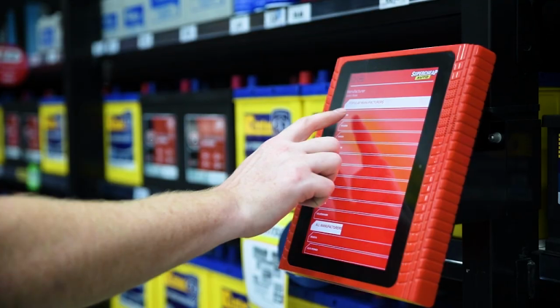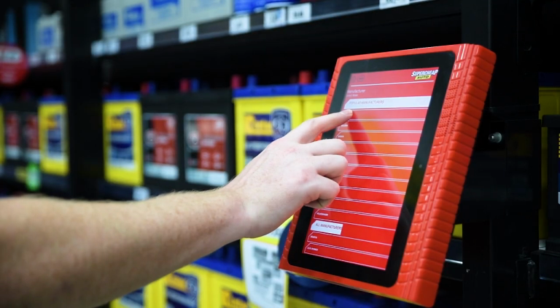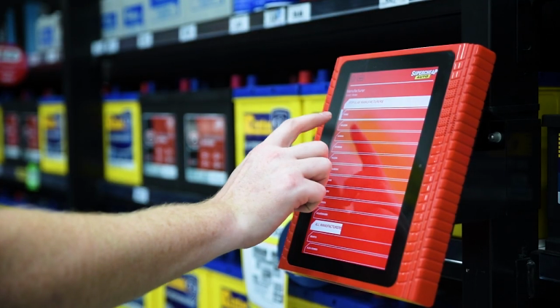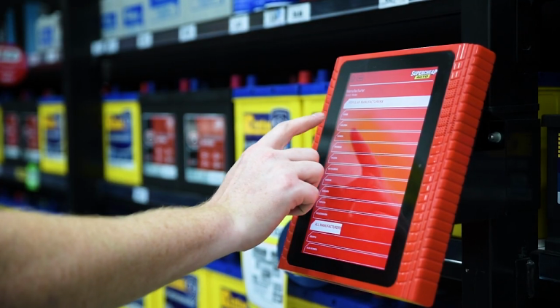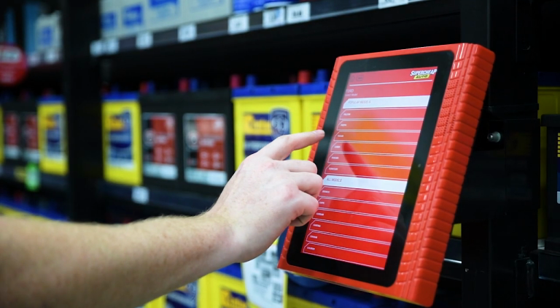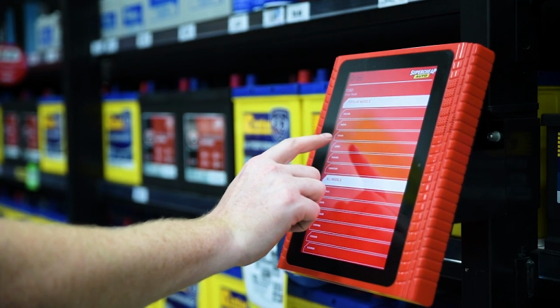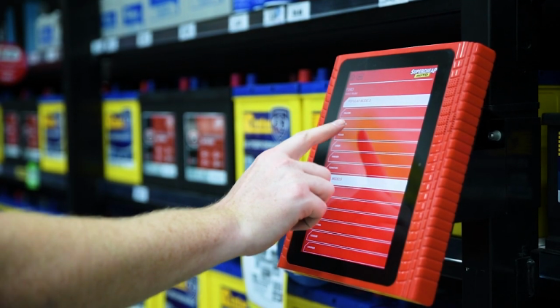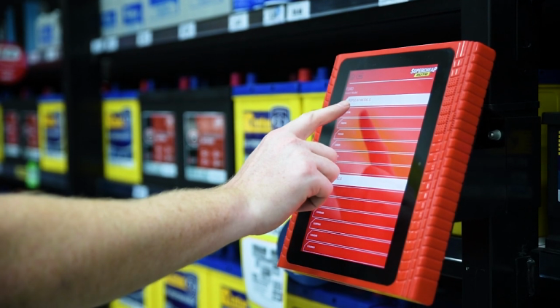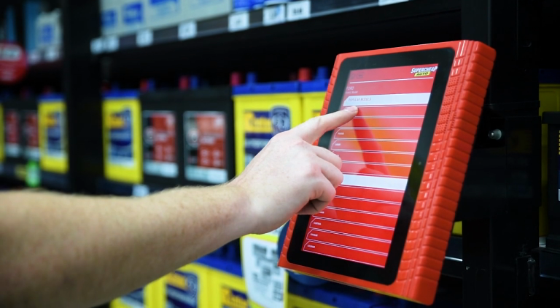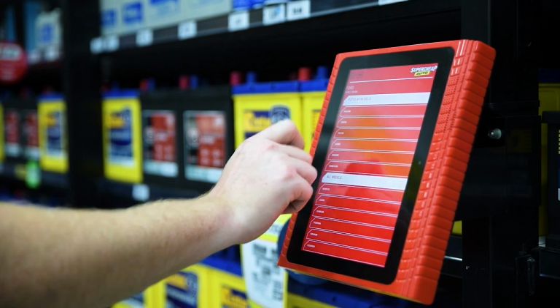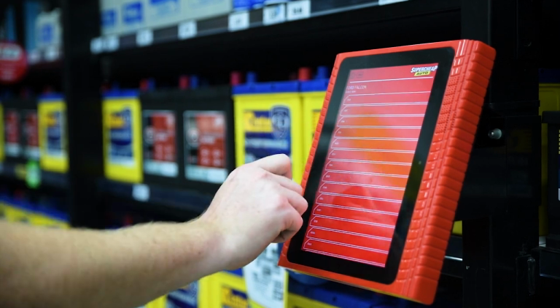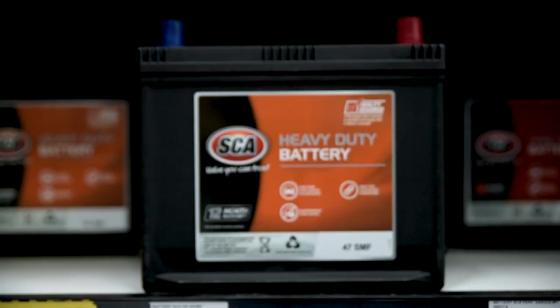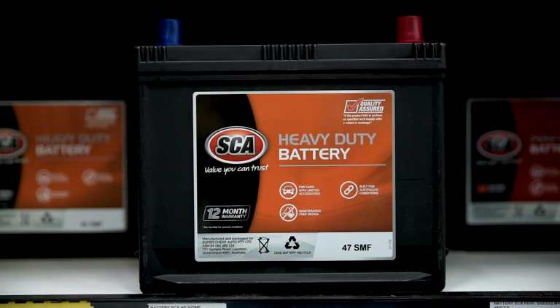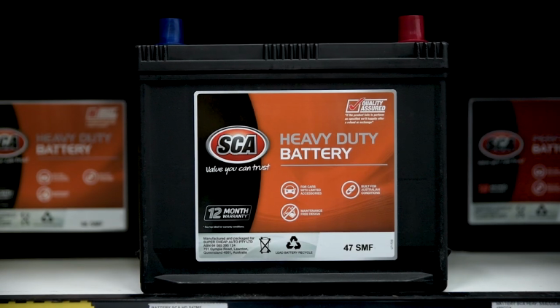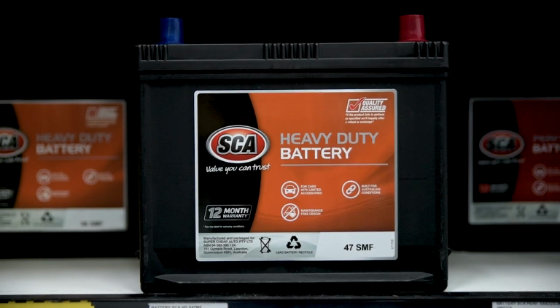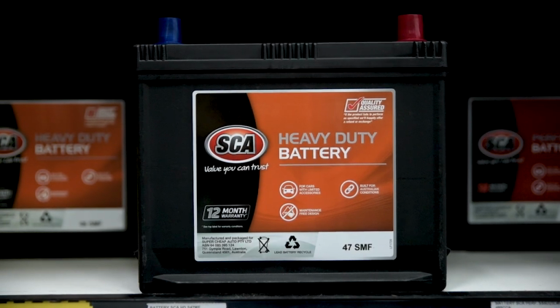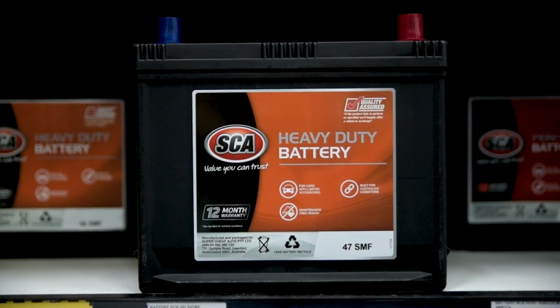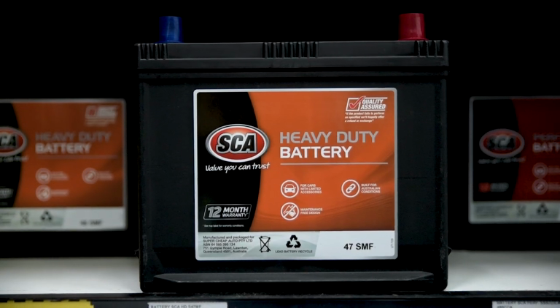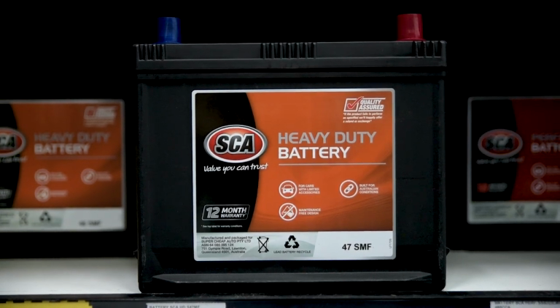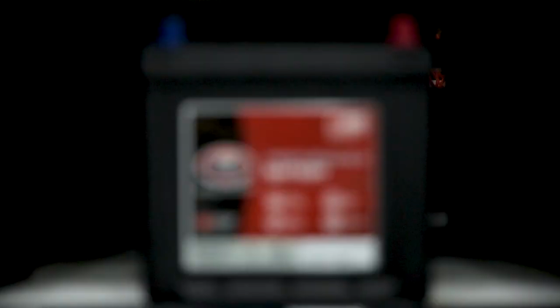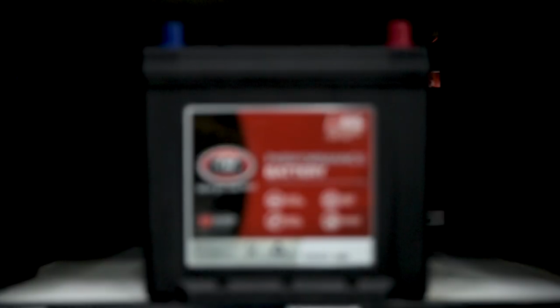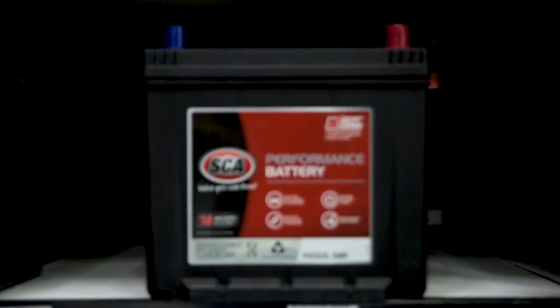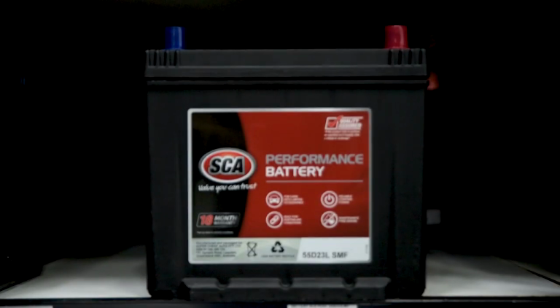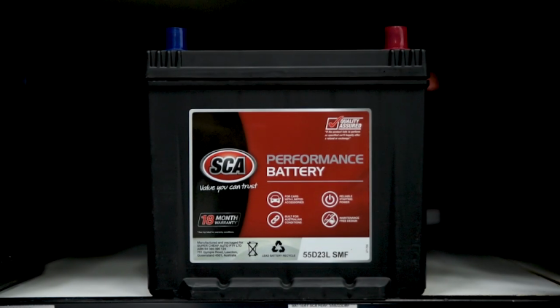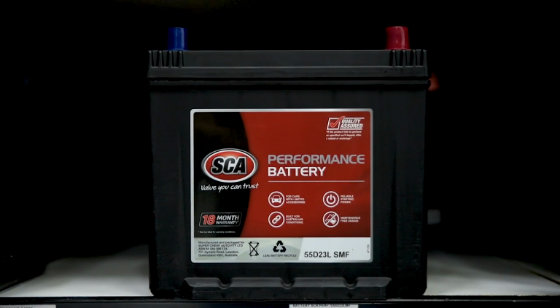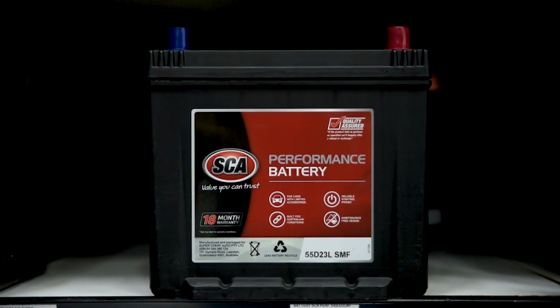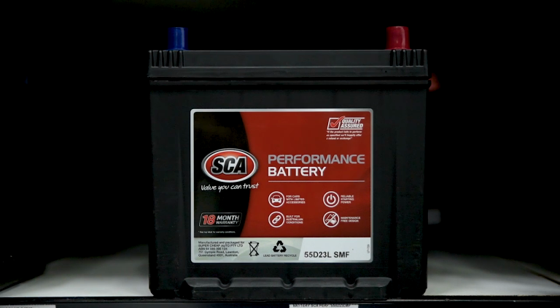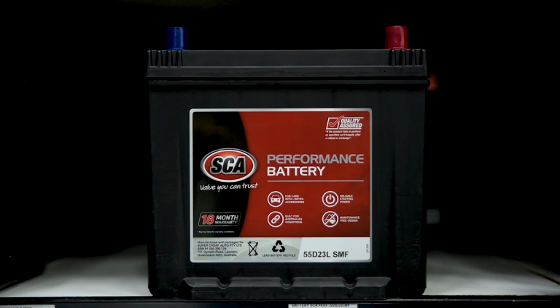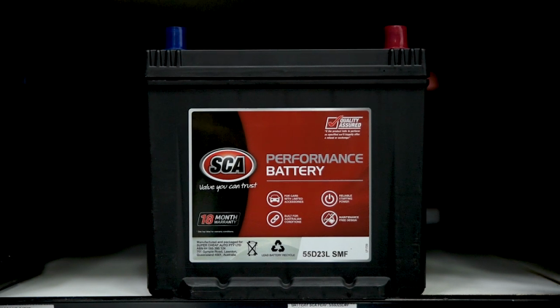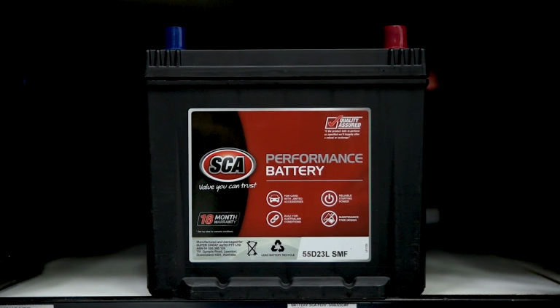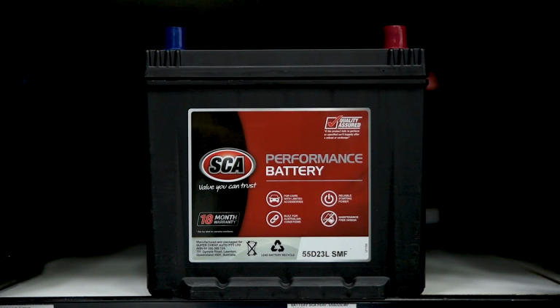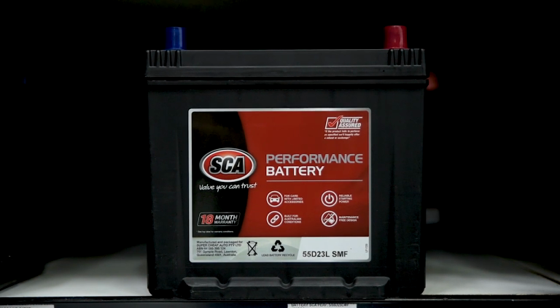Once you've found a battery part number to suit your vehicle, there's a choice between heavy-duty or performance, with the performance option offering higher cranking amps and a longer warranty.